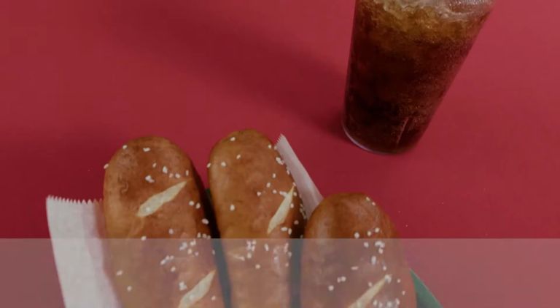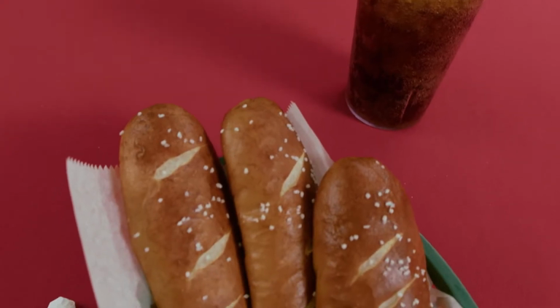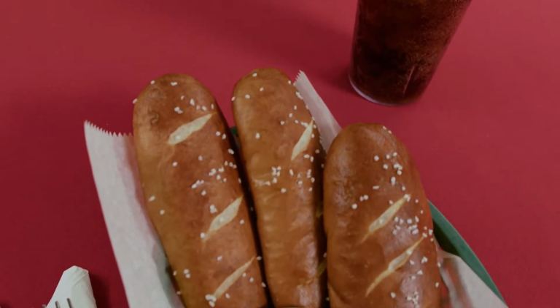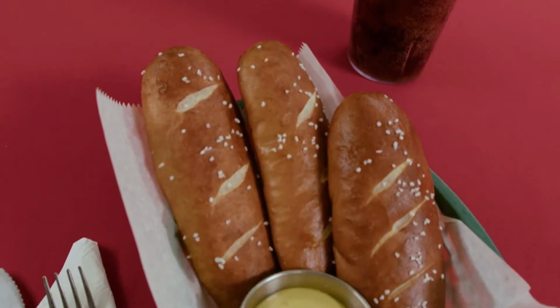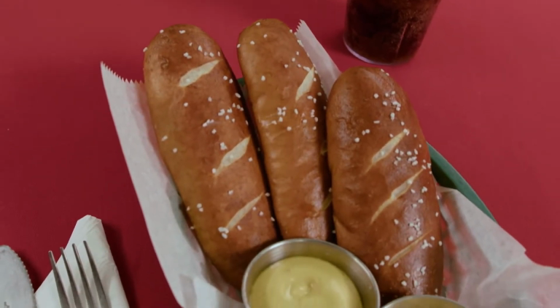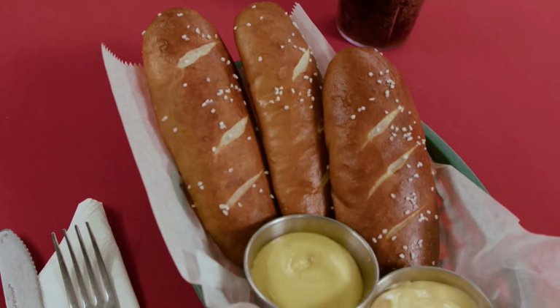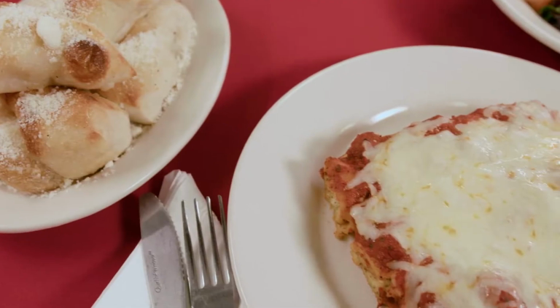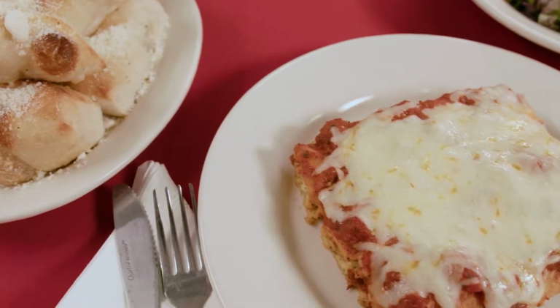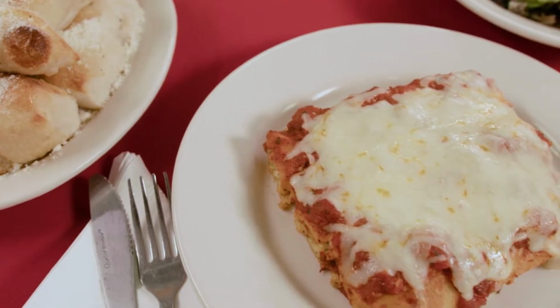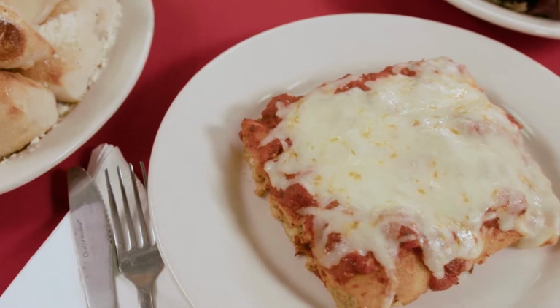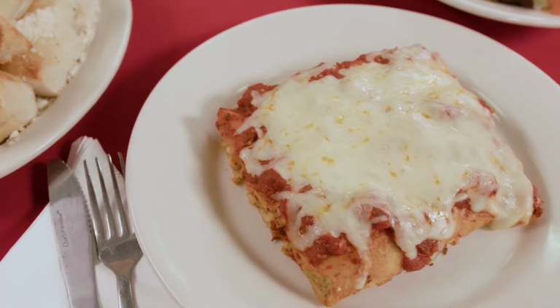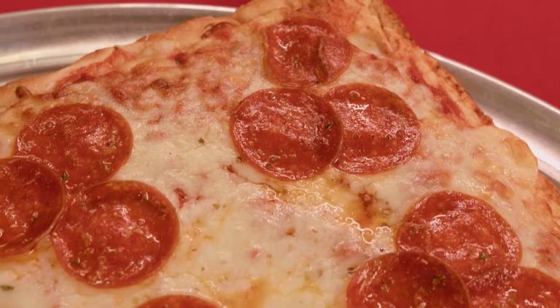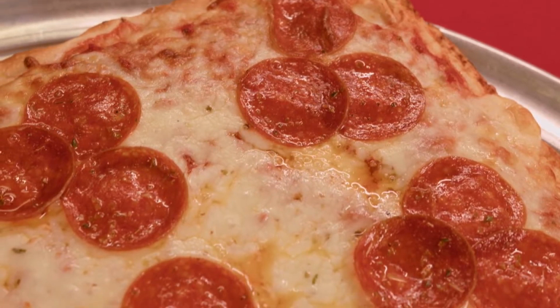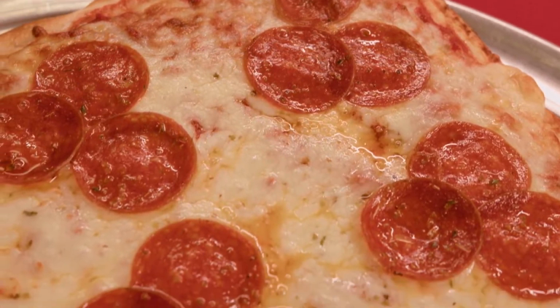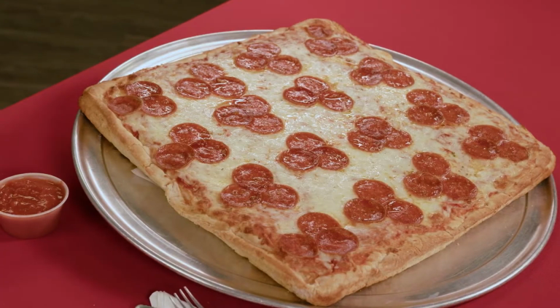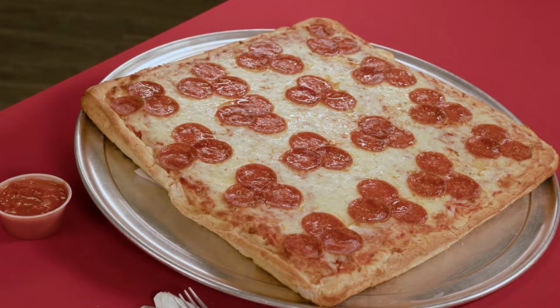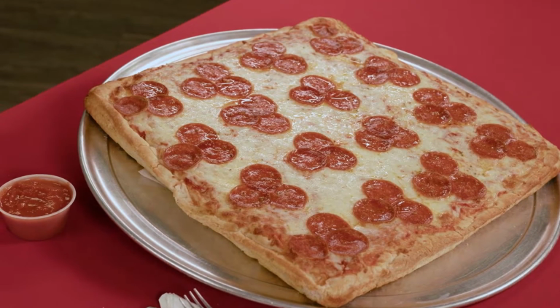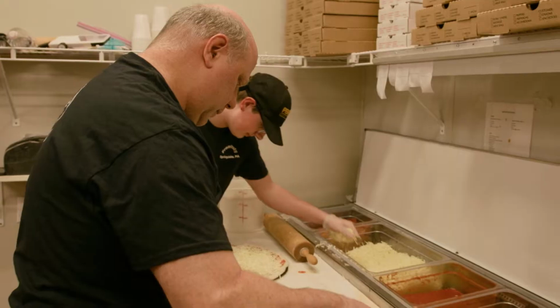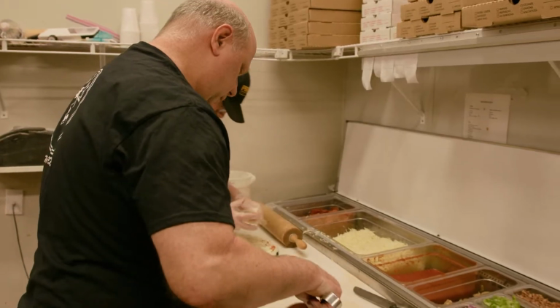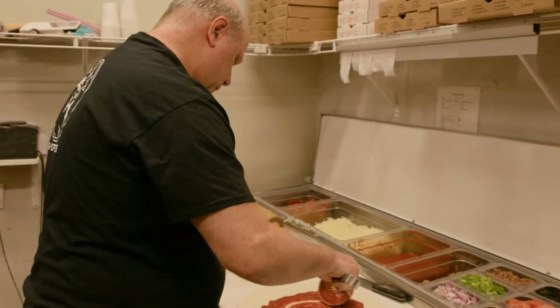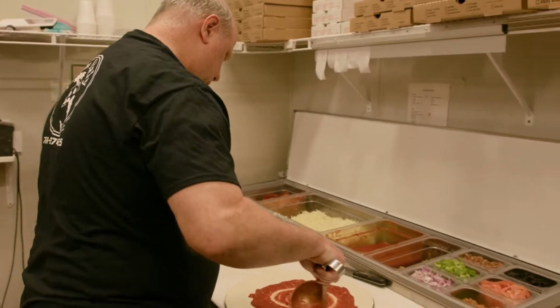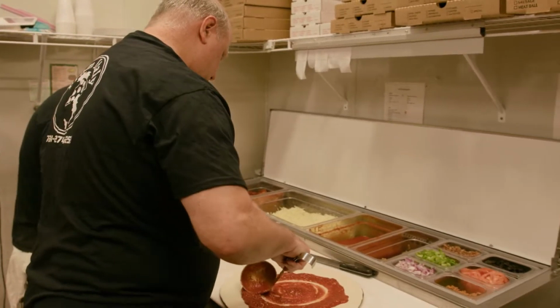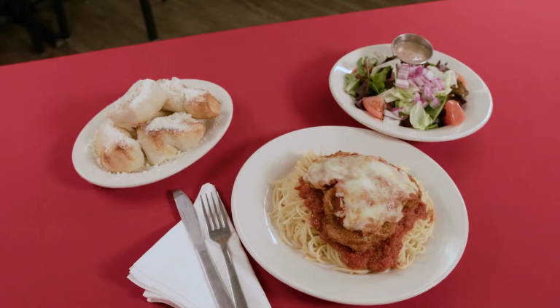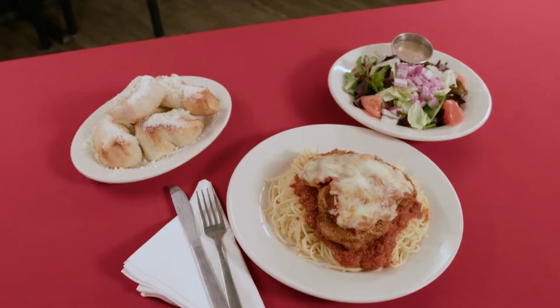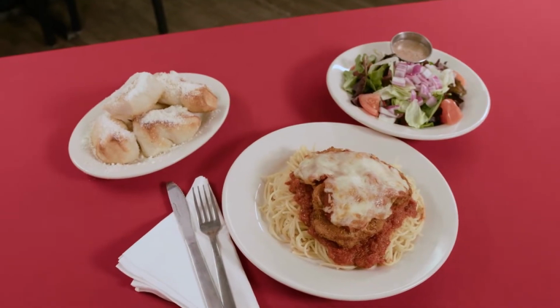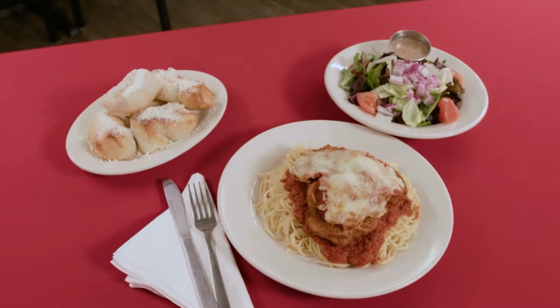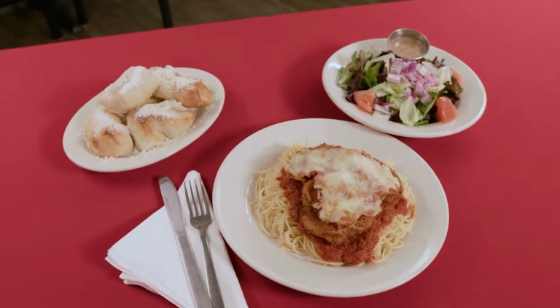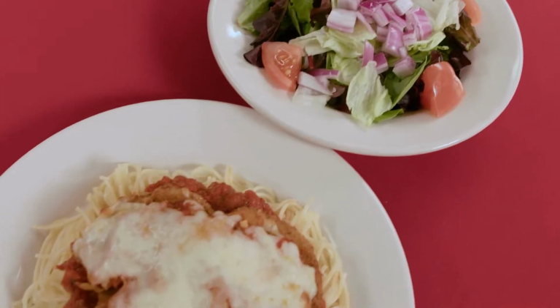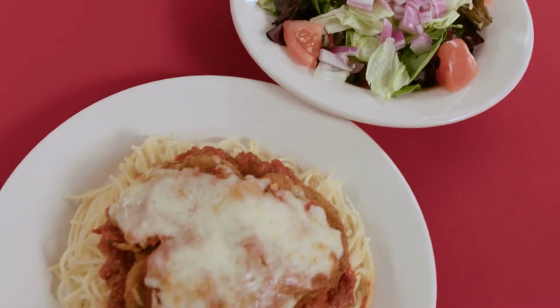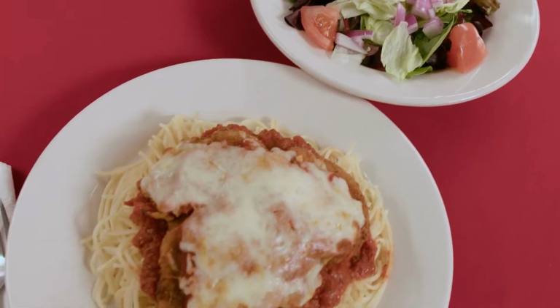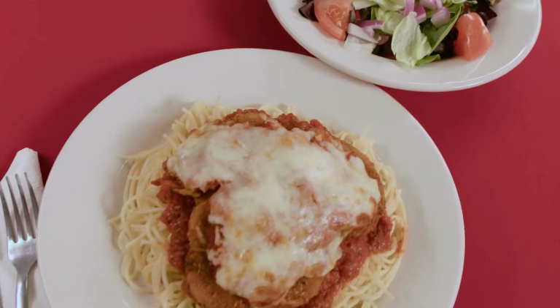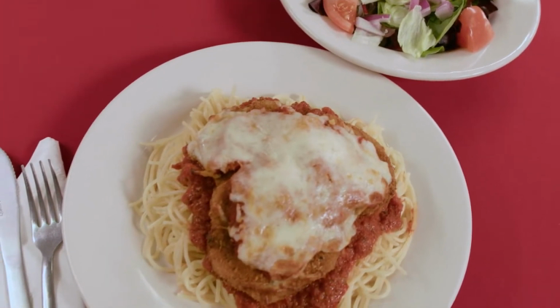Try an order of our house-made Bavarian pretzel sticks, our crowd-pleasing manicotti, our authentic Sicilian pizza made from scratch and topped with 25 different toppings. Don't forget about our eggplant parm — a thick slice of eggplant breaded with our secret recipe.